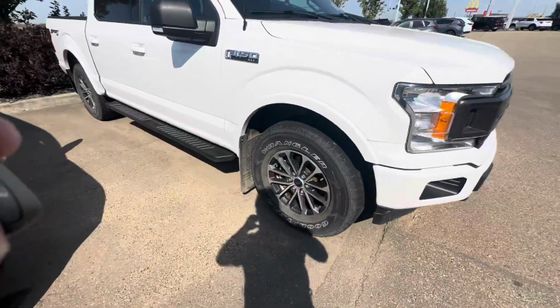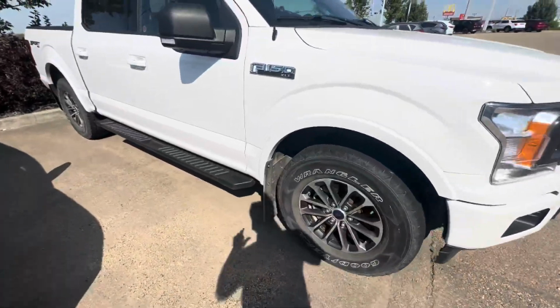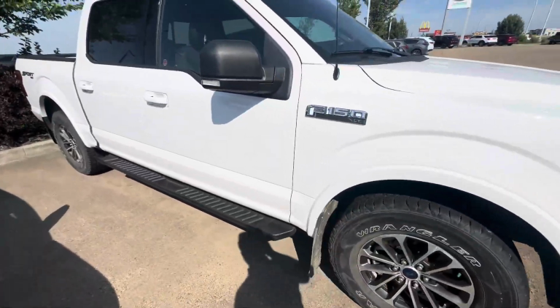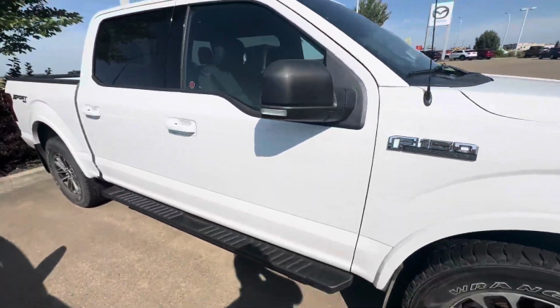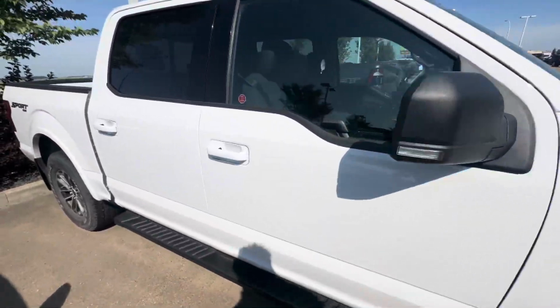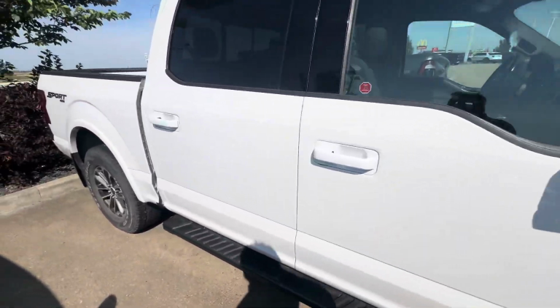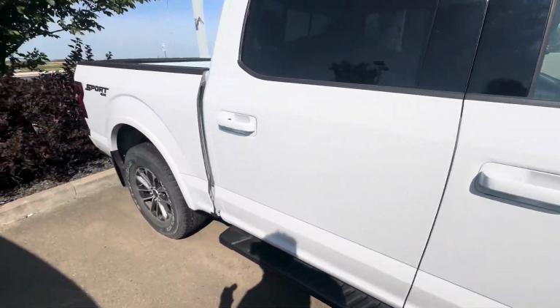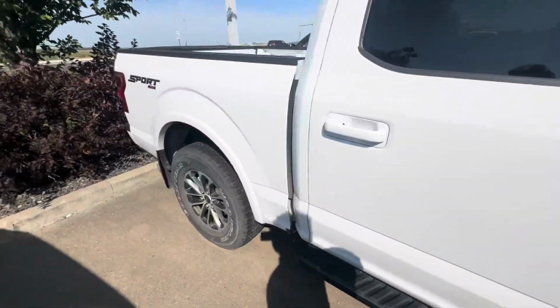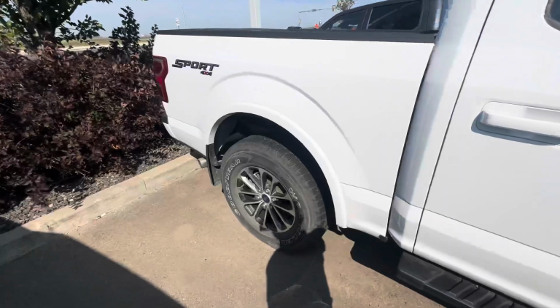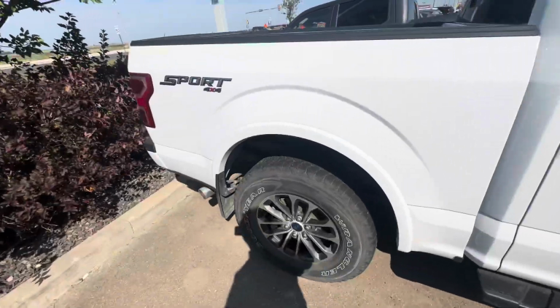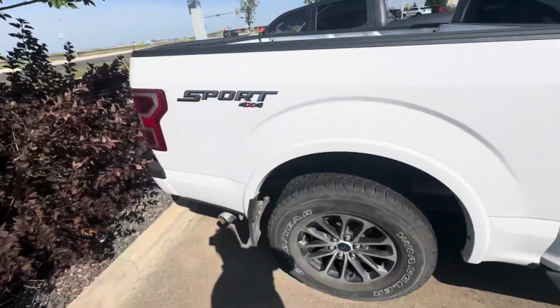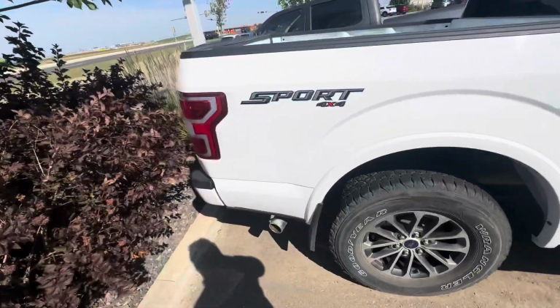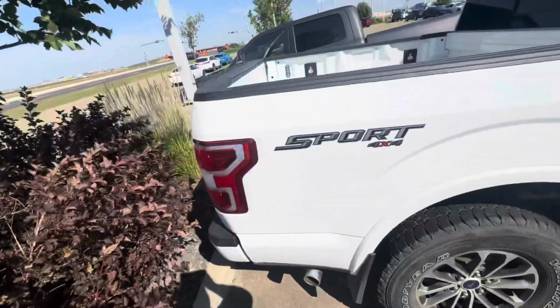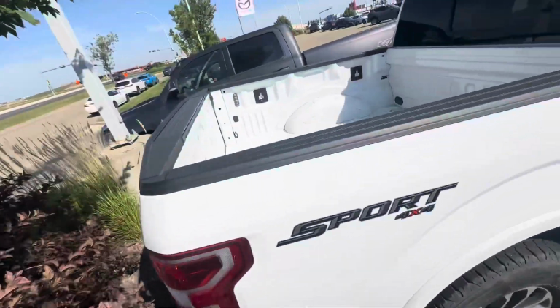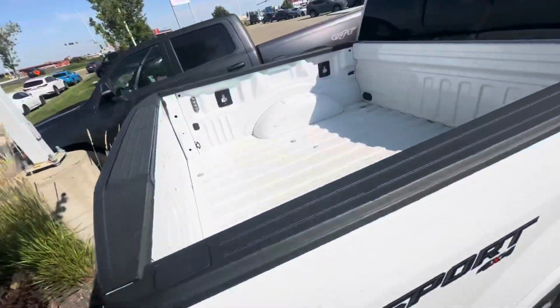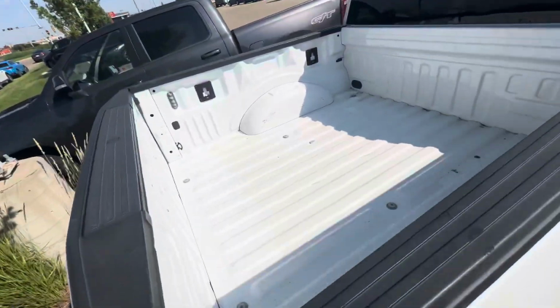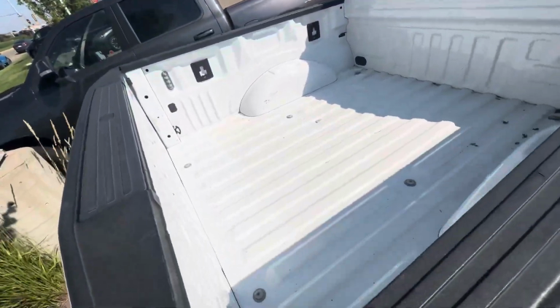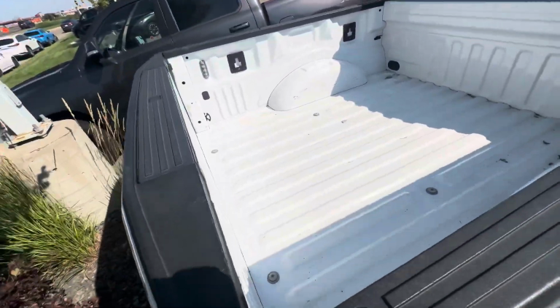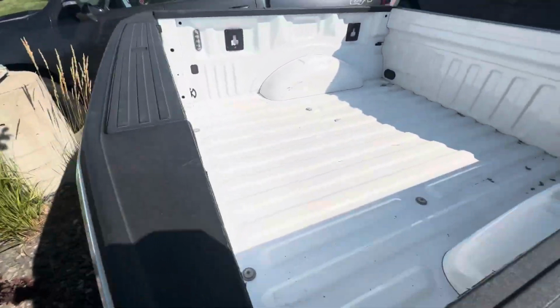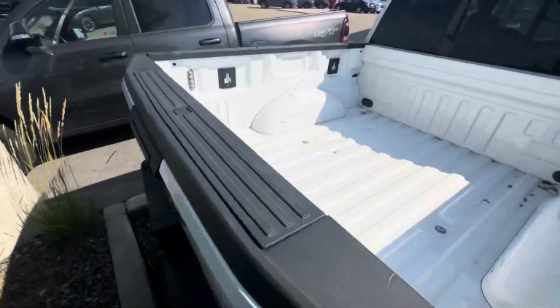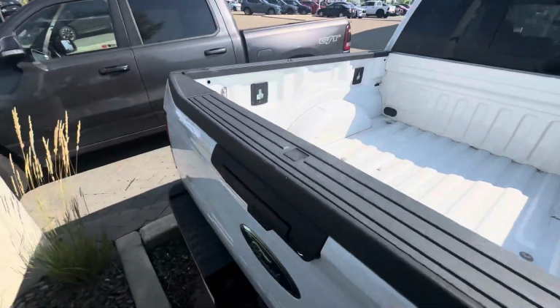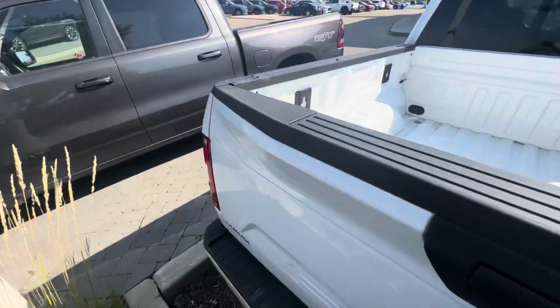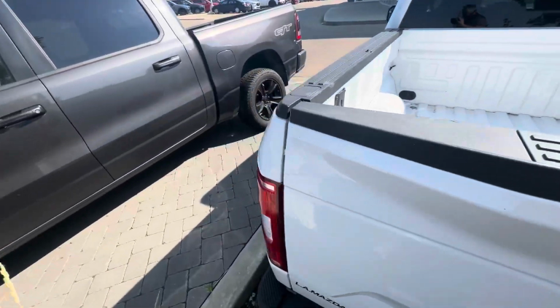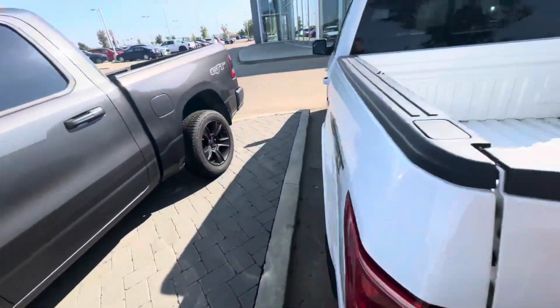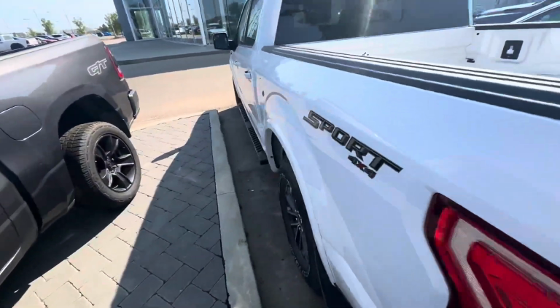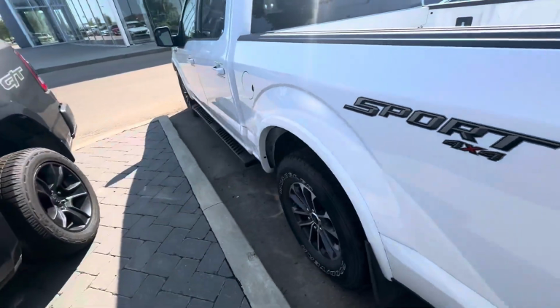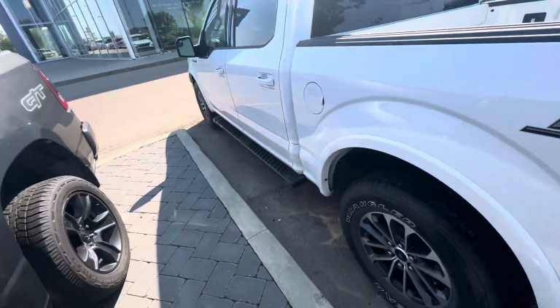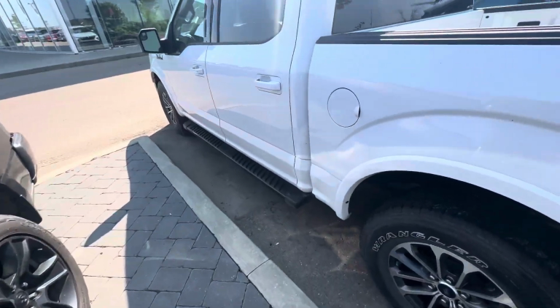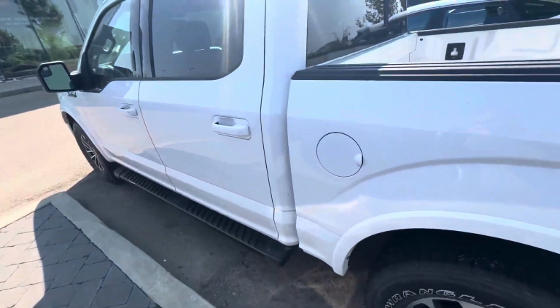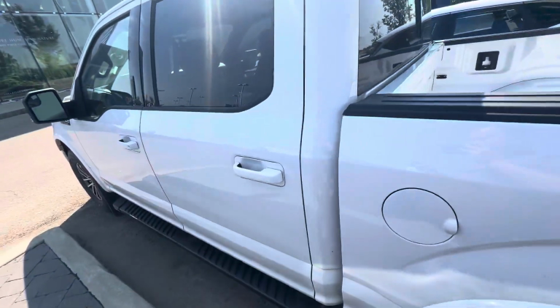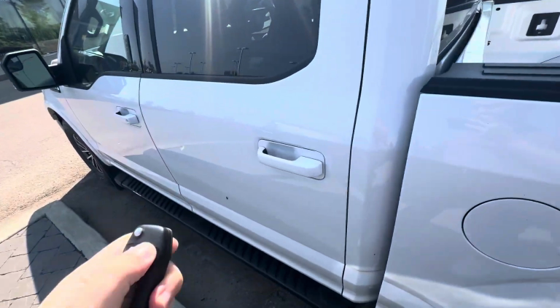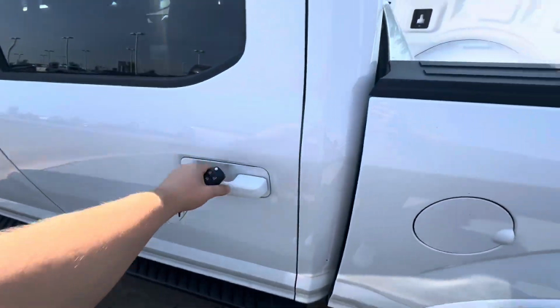Comes to us in absolutely great condition. Looks good. There's the bed there for you. Coming around to the other side here.